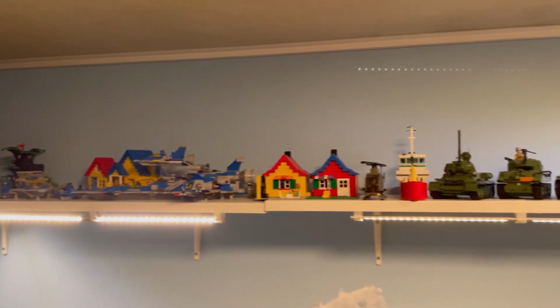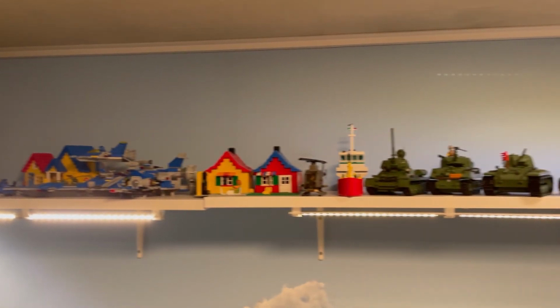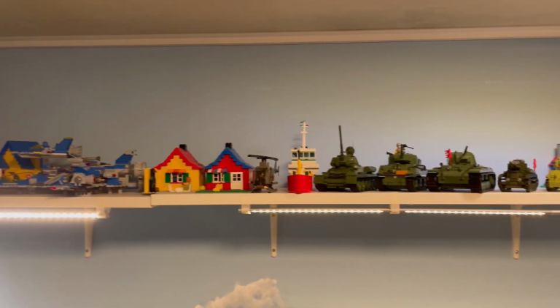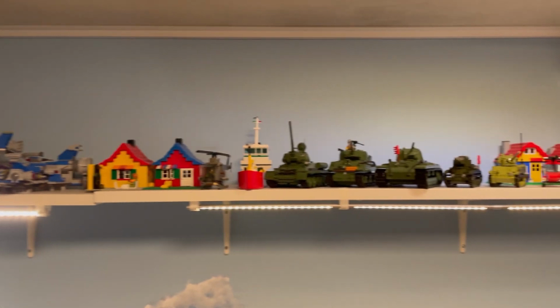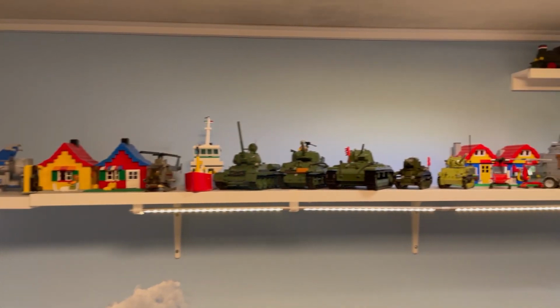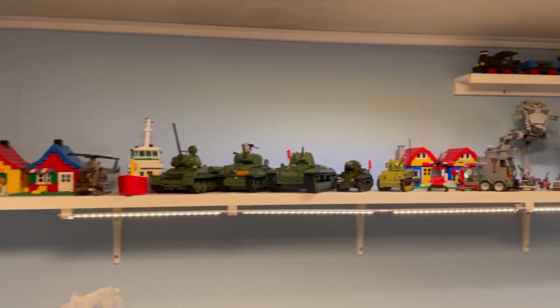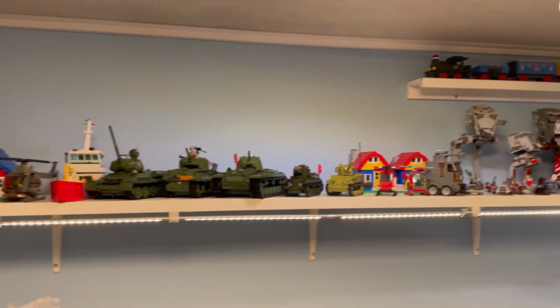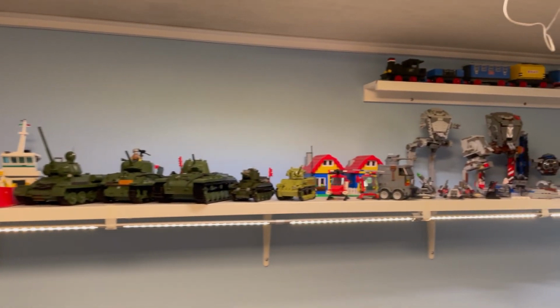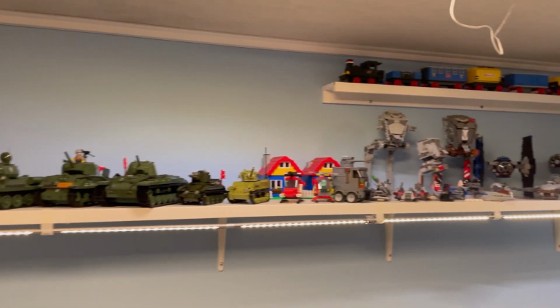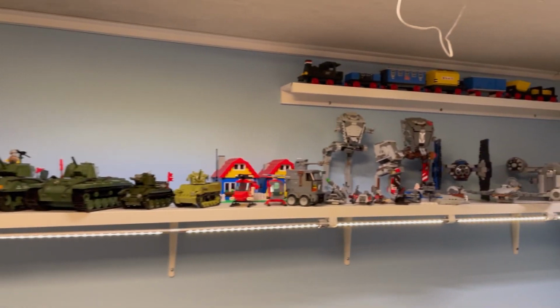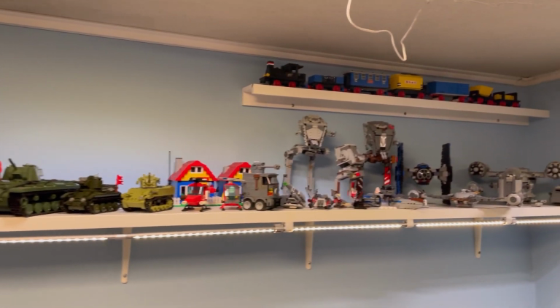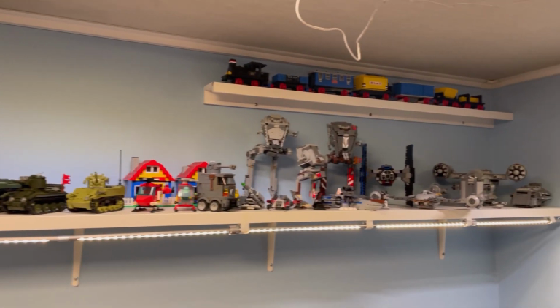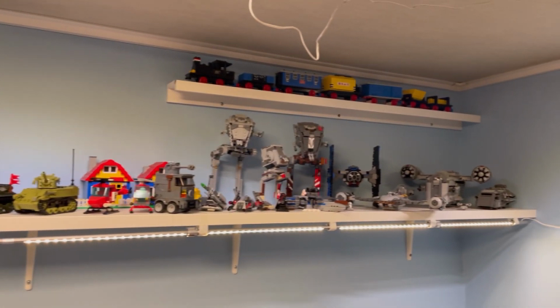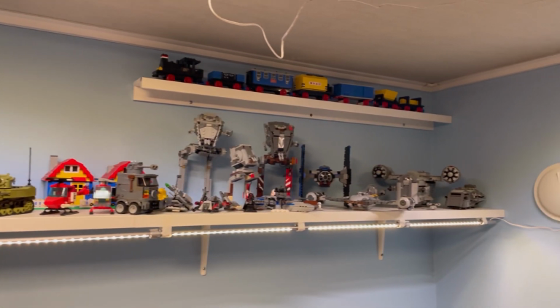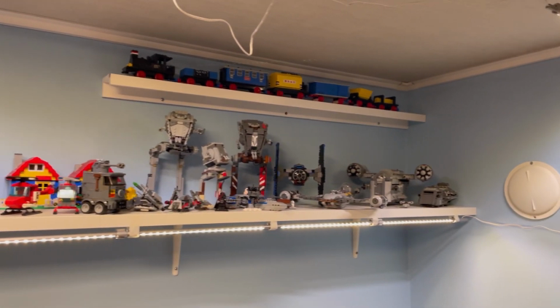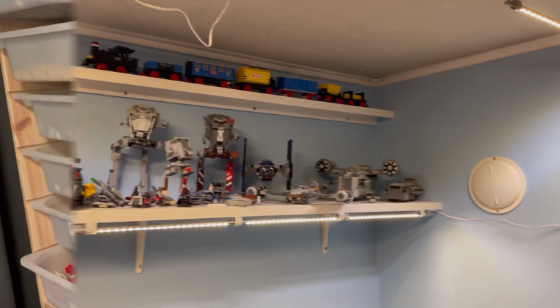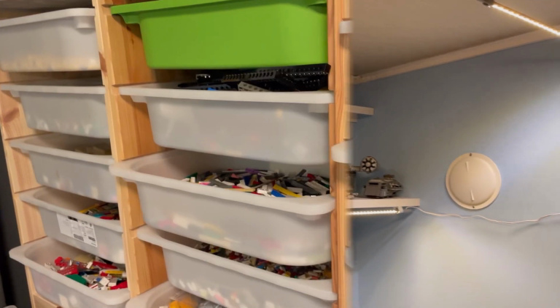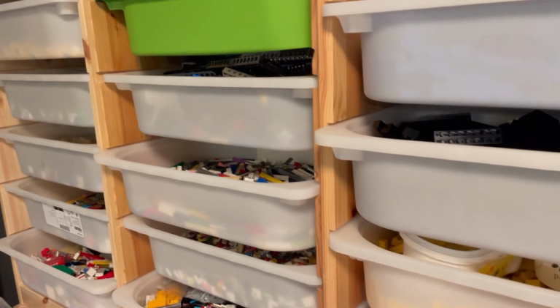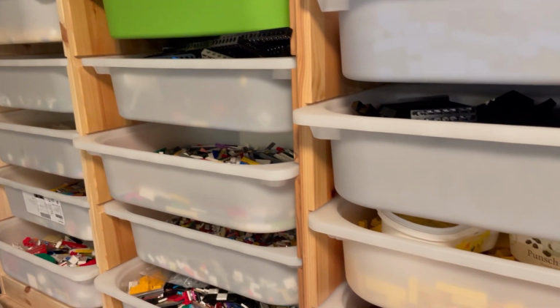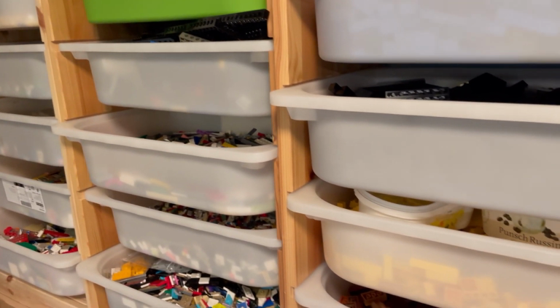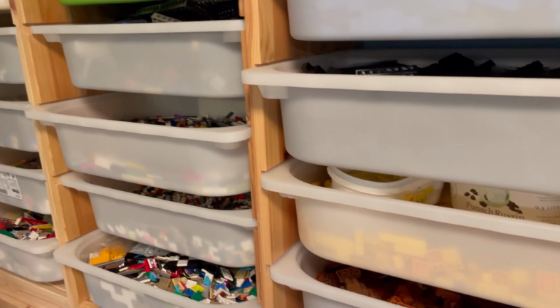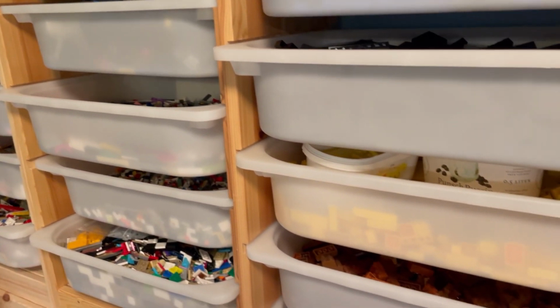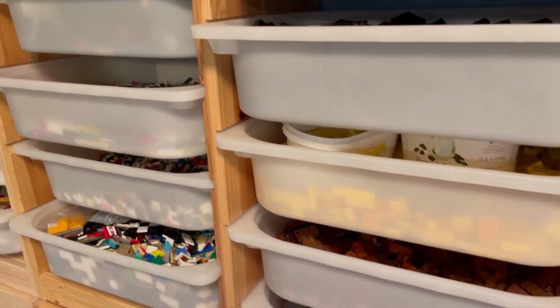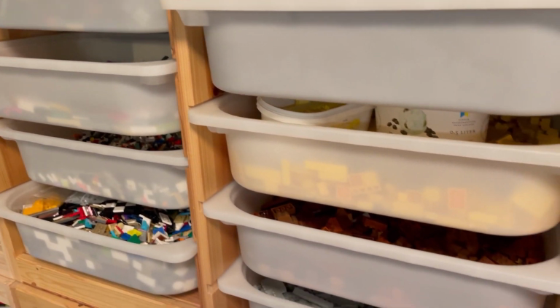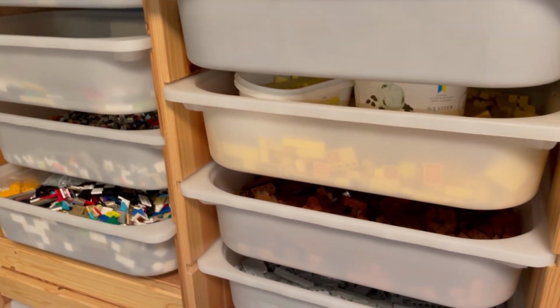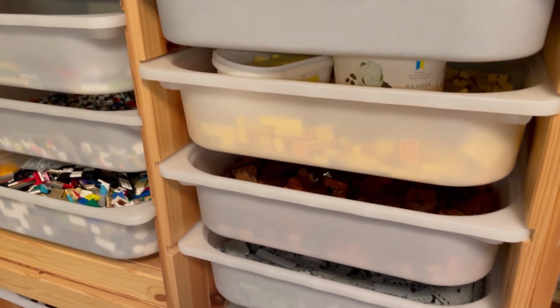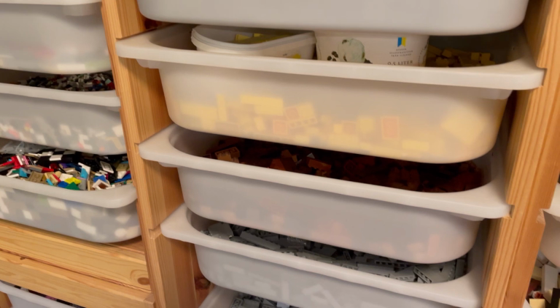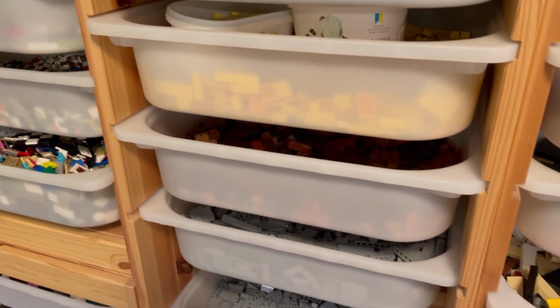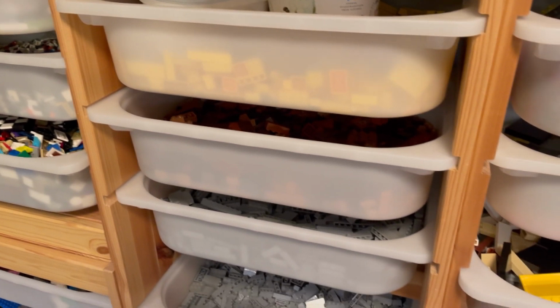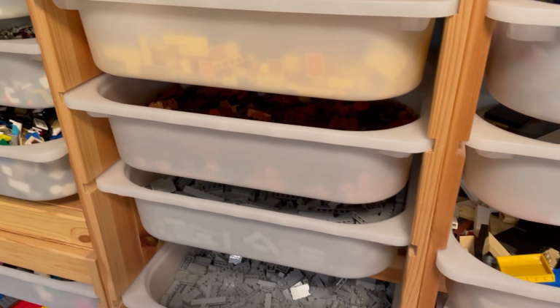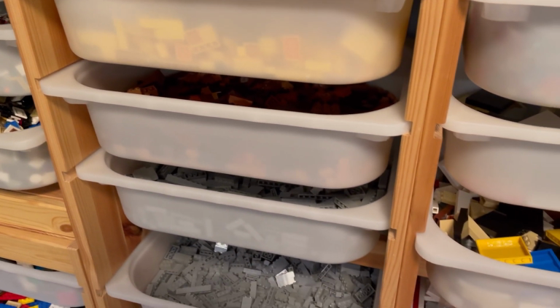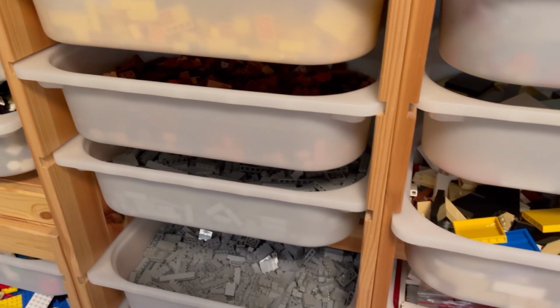Sorting LEGO can be done in various ways depending on personal preference and the size of the collection. Some common methods include sorting by color, sorting by piece type, or using a combination of both. Here are some suggestions.